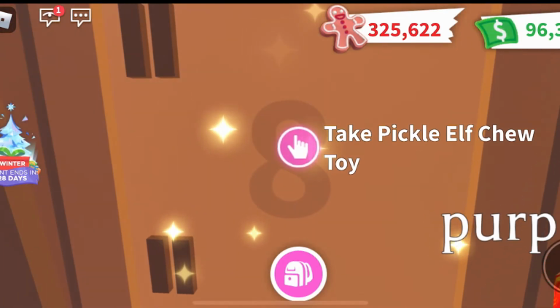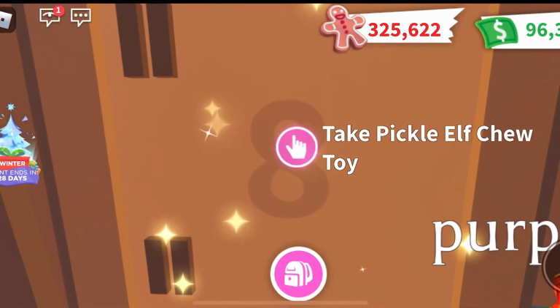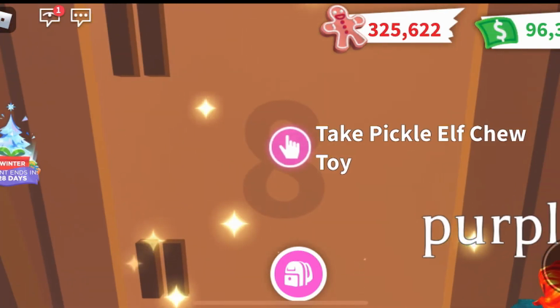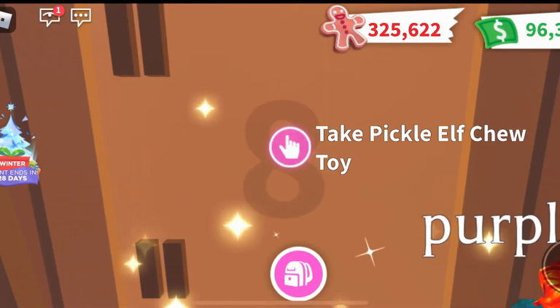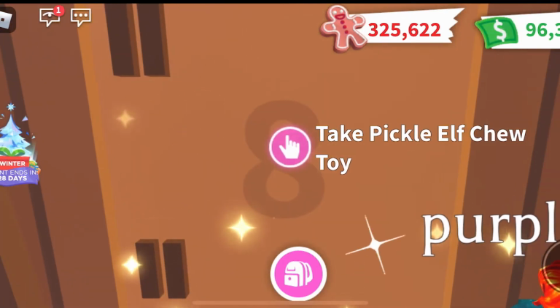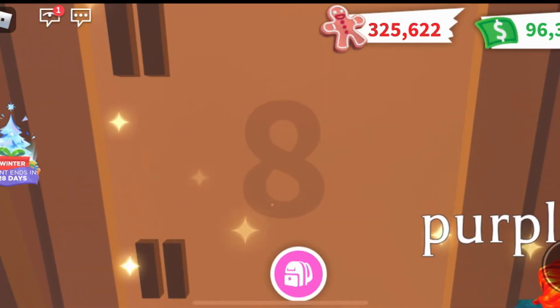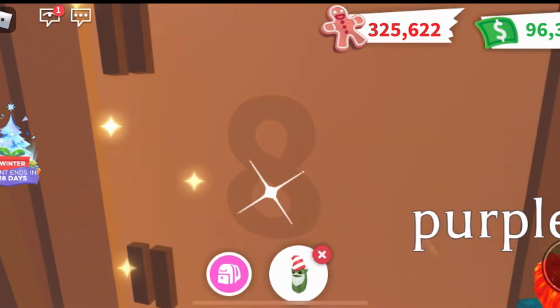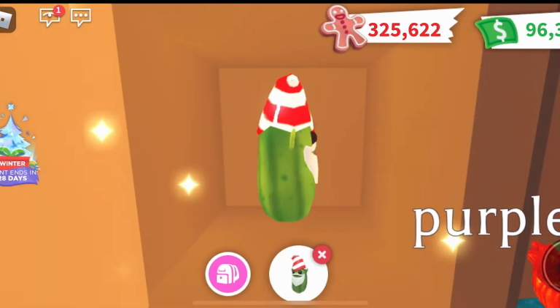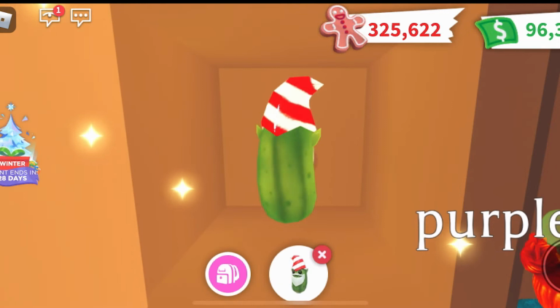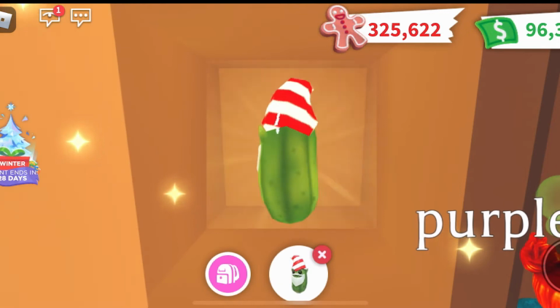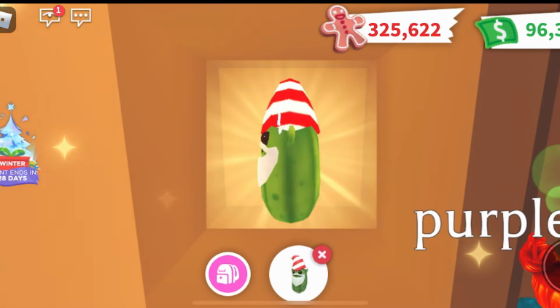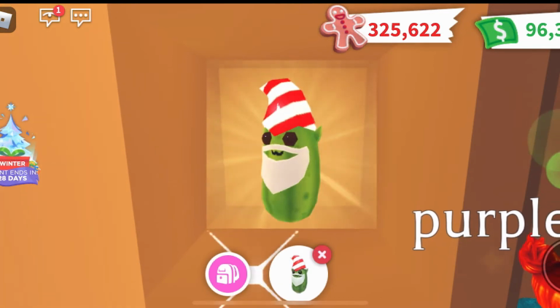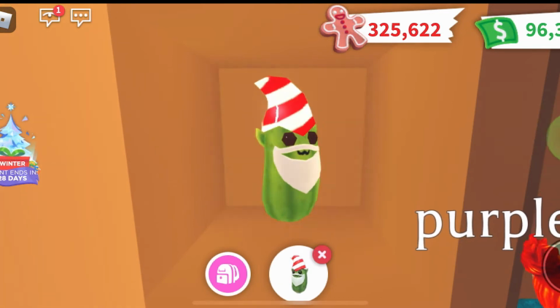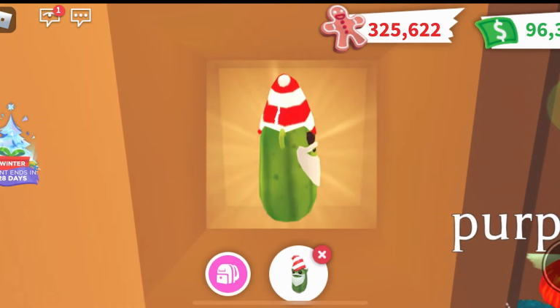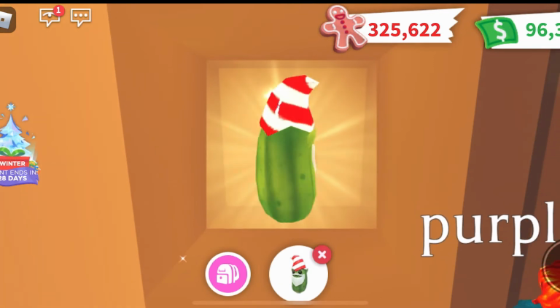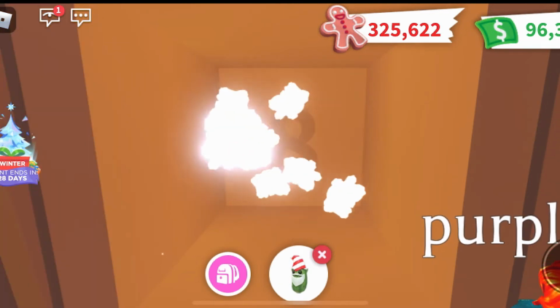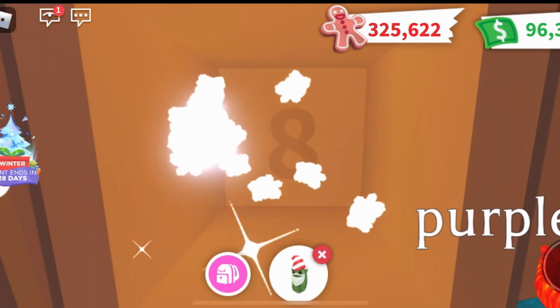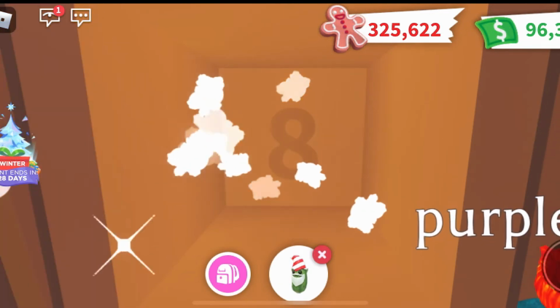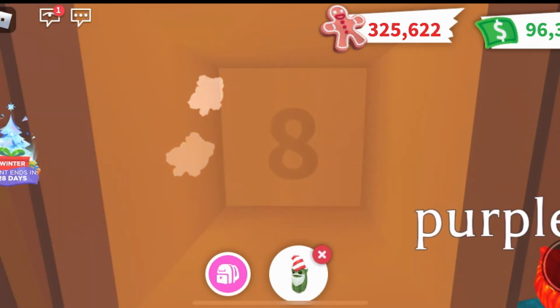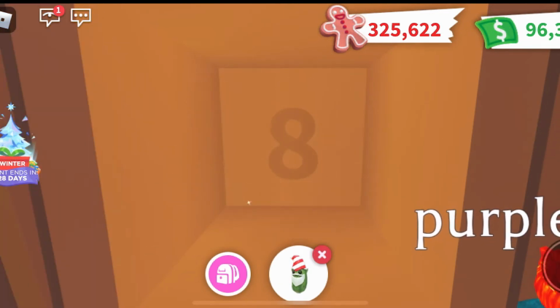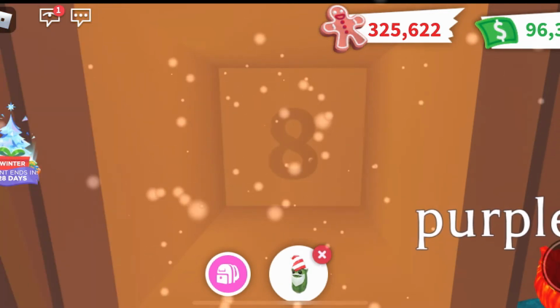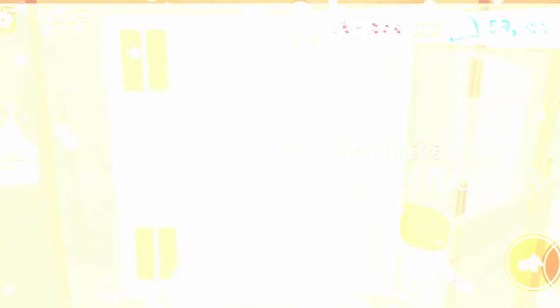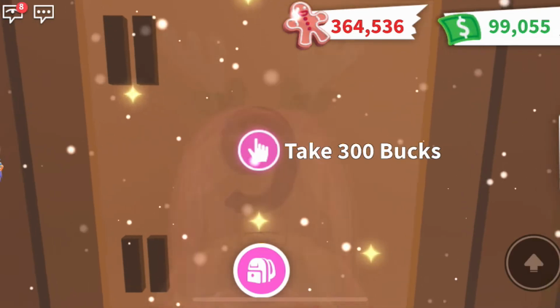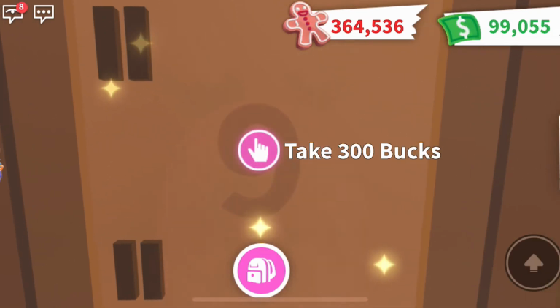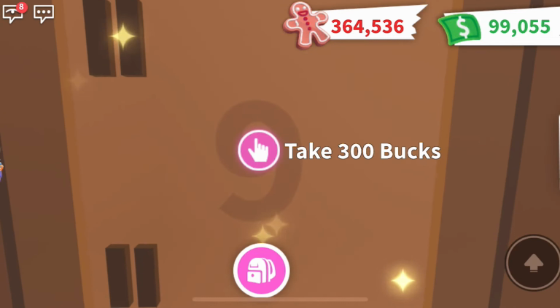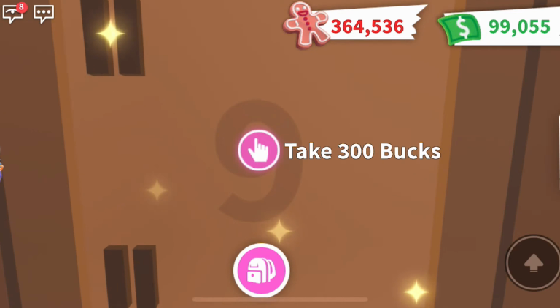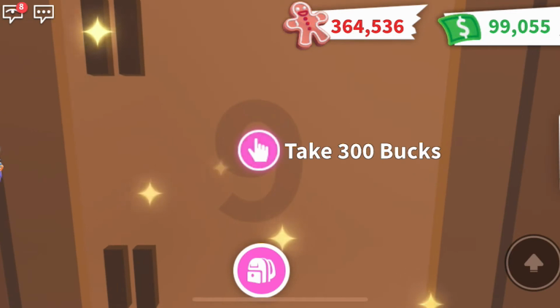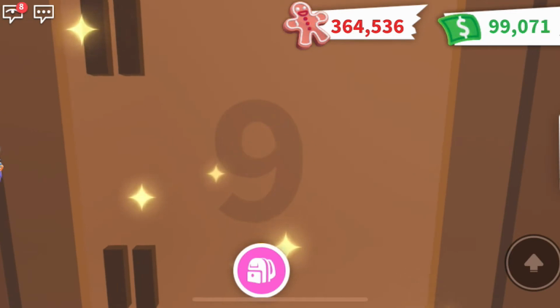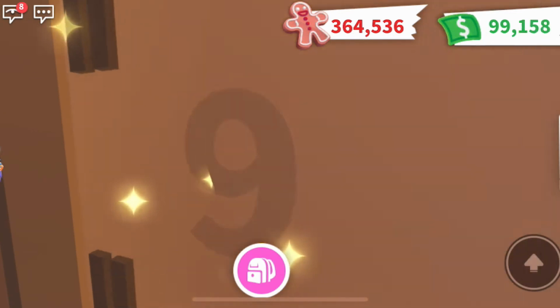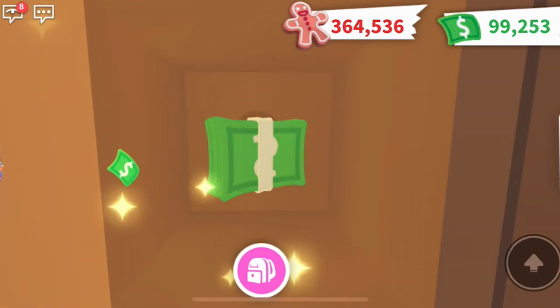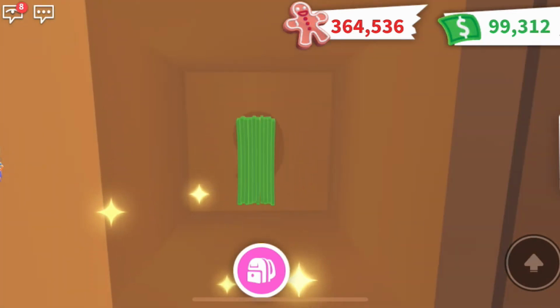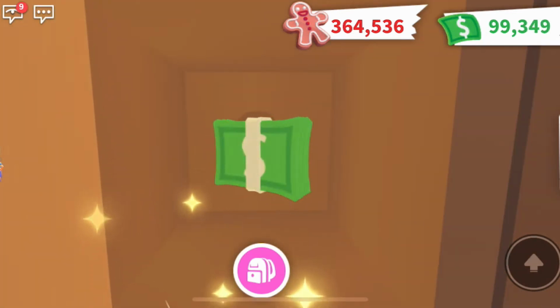Behind door number eight we got the pickle elf chew toy, which was an uncommon toy. And behind door number nine we got another 300 bucks.